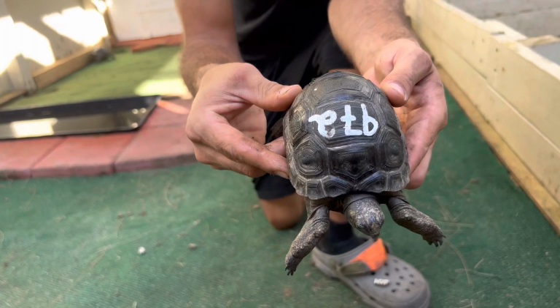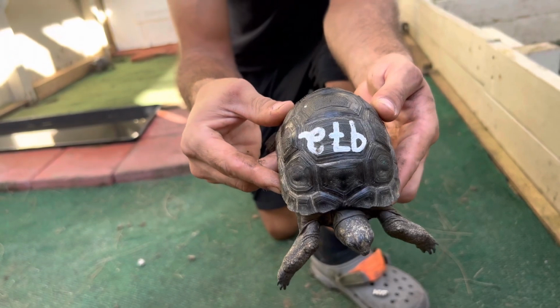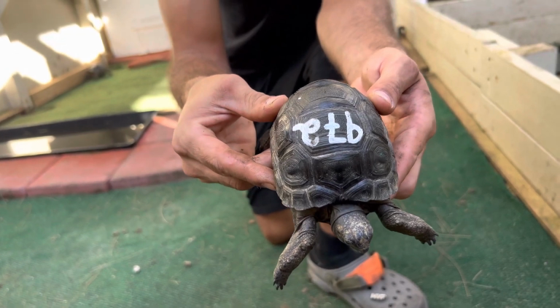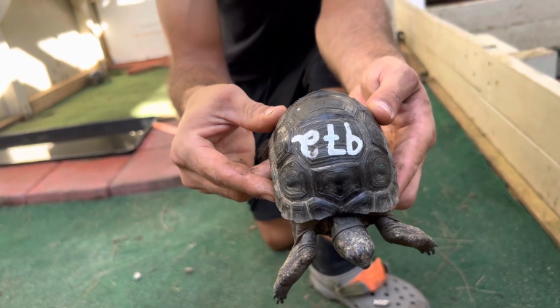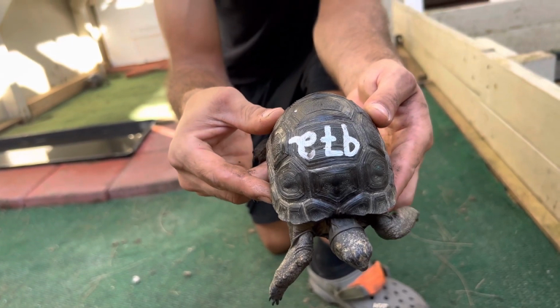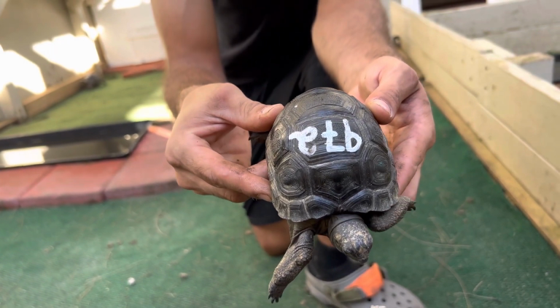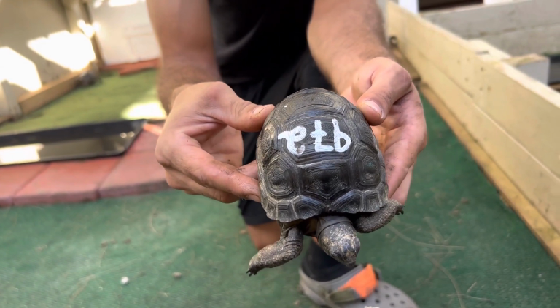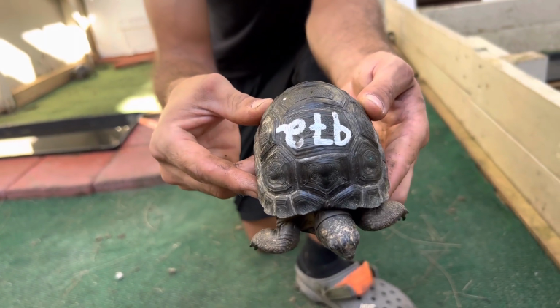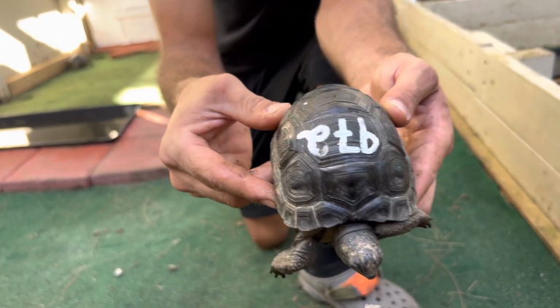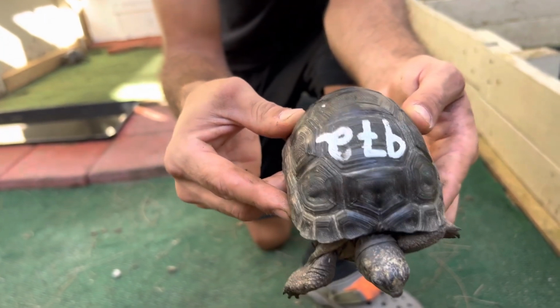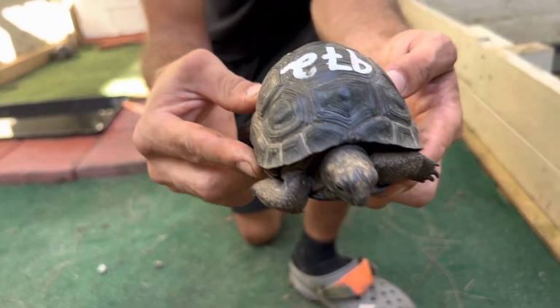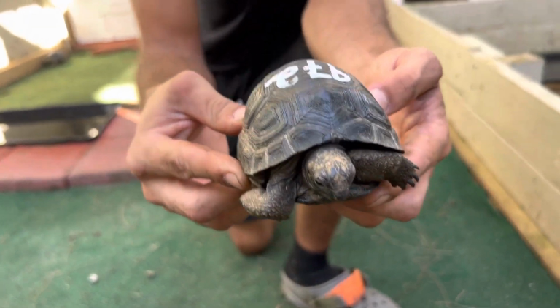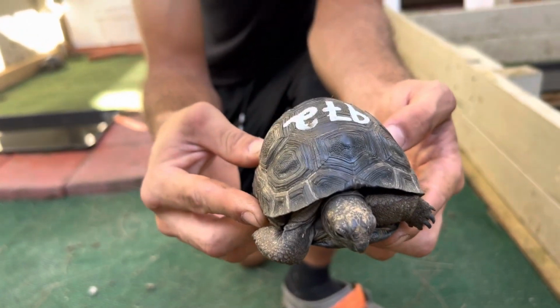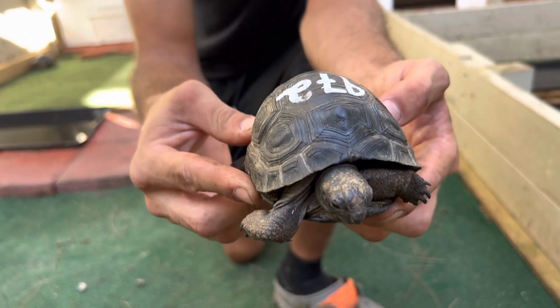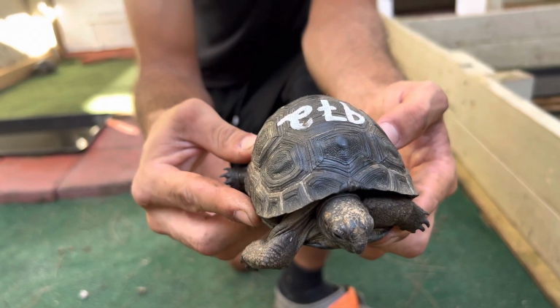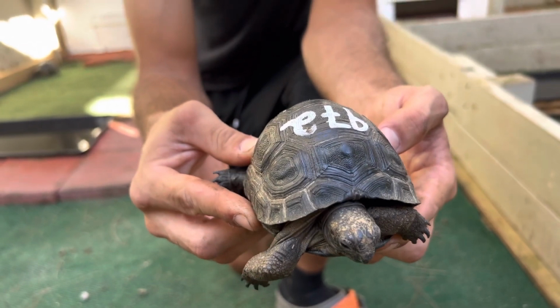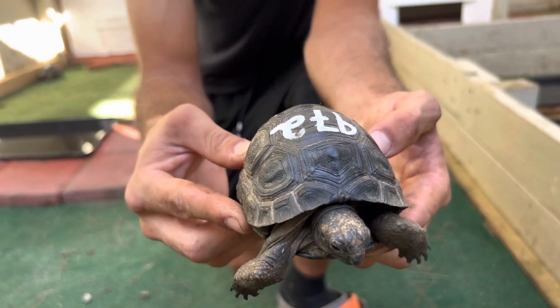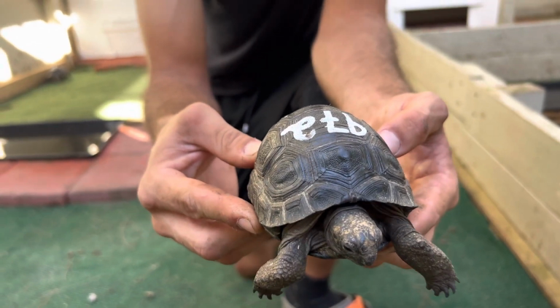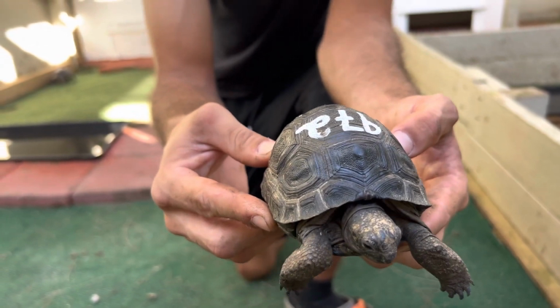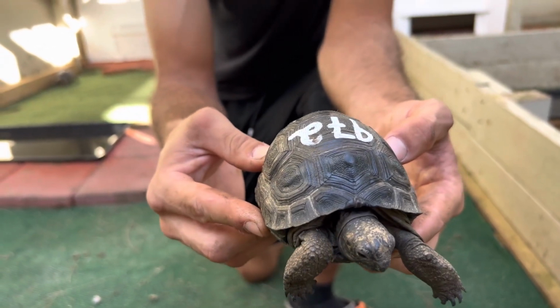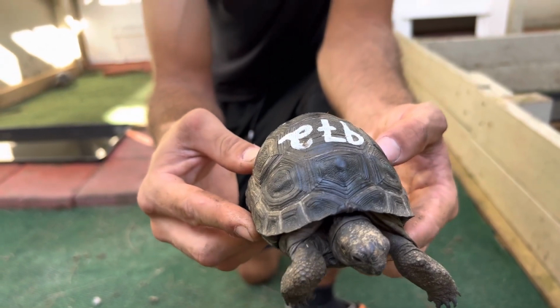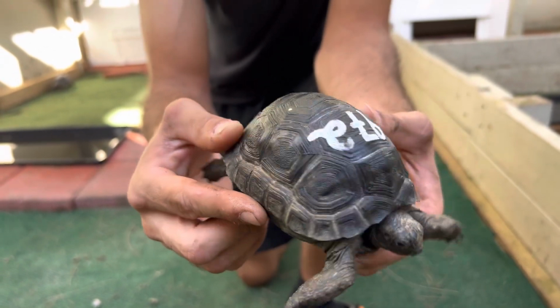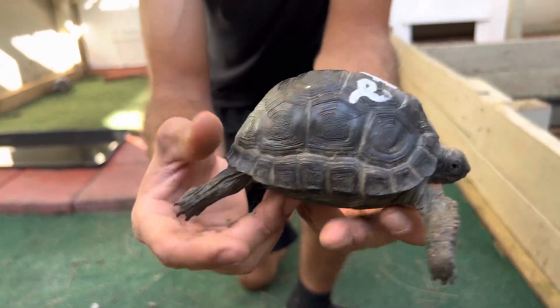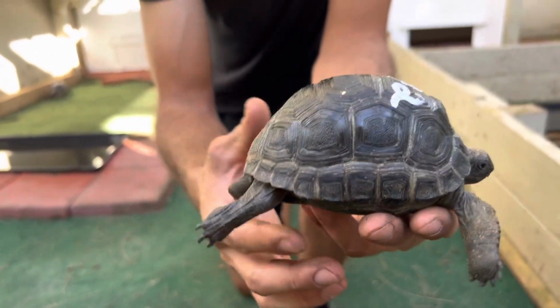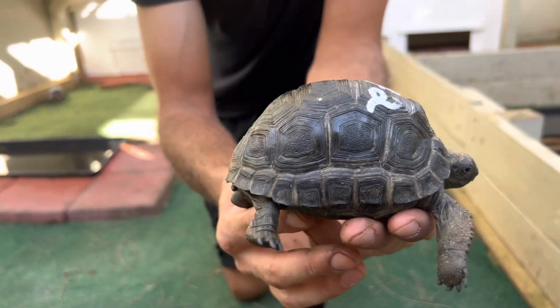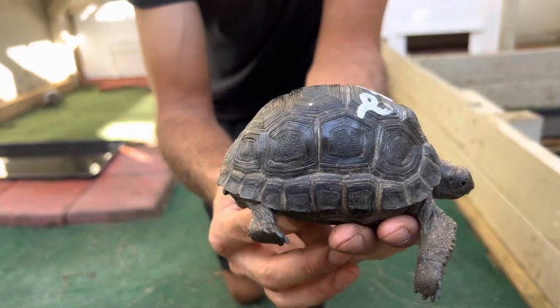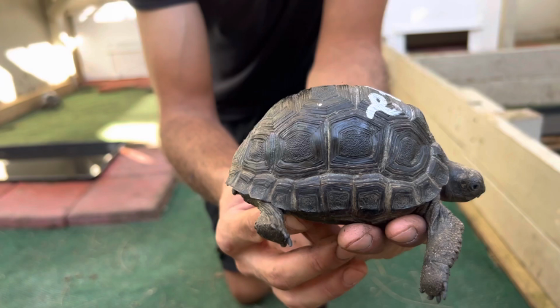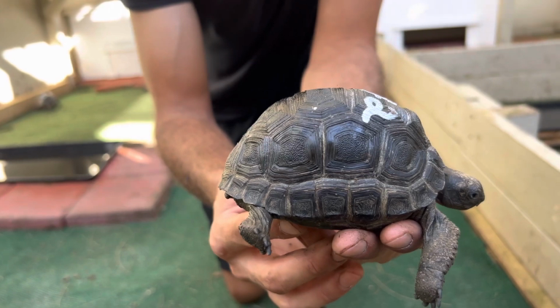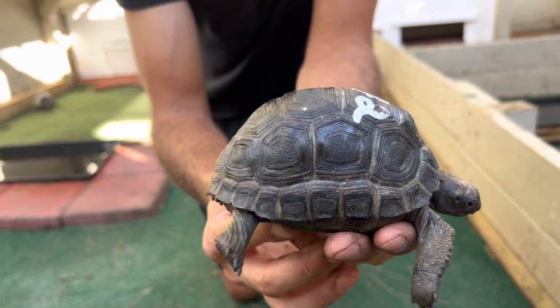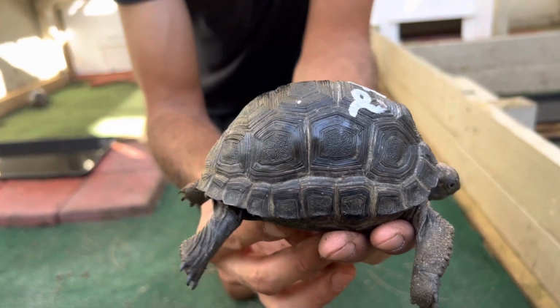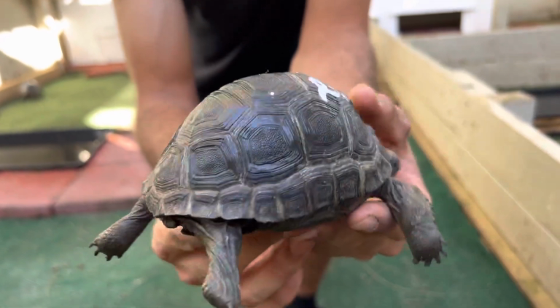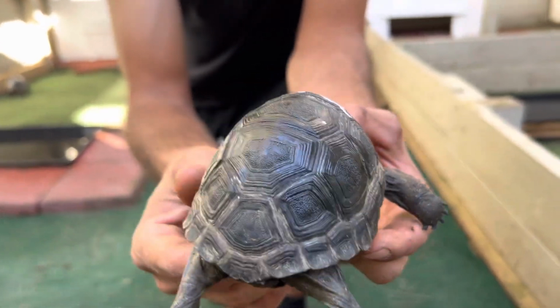Here we are, 972. This is four and three-eighths. Wow, he is the smallest one I think we have from this Mauritius Island Aldabra, from the upper 900s in this particular group.